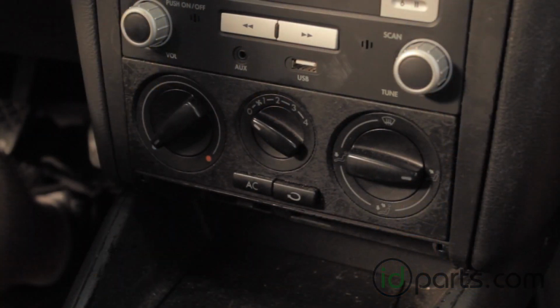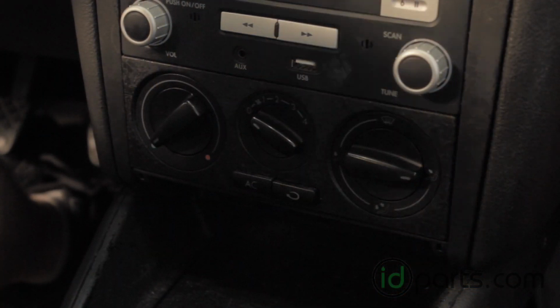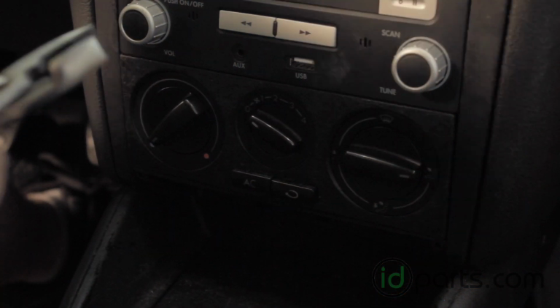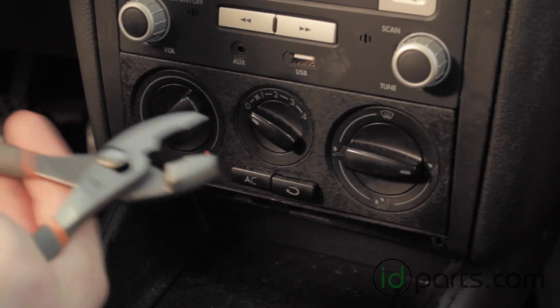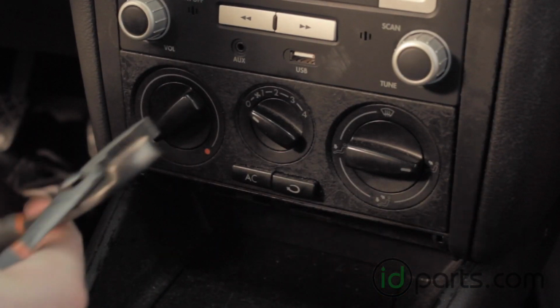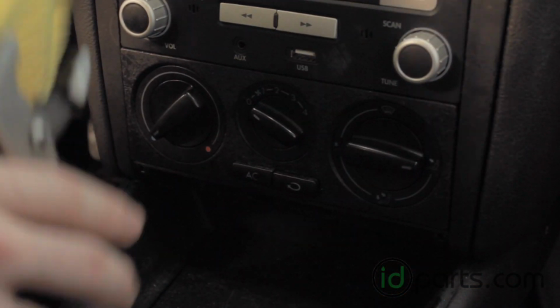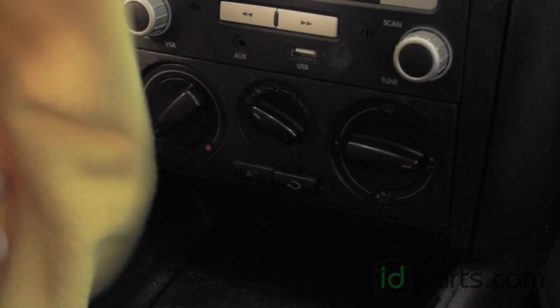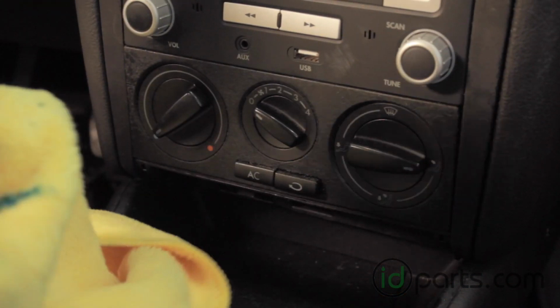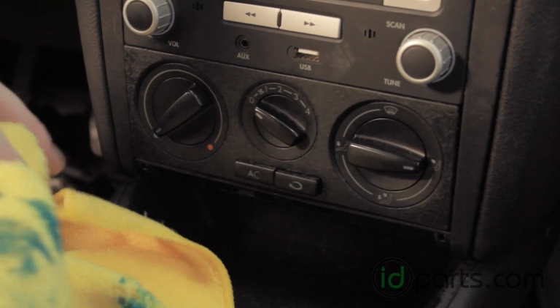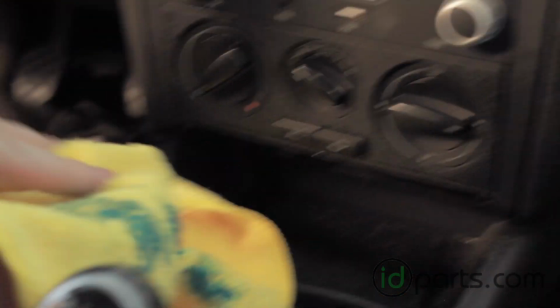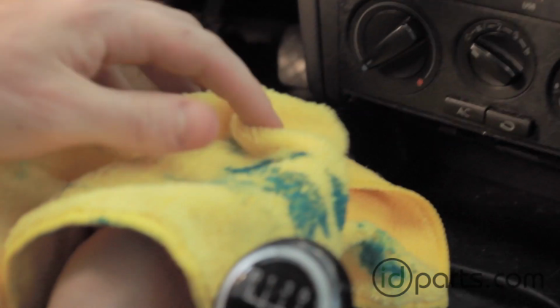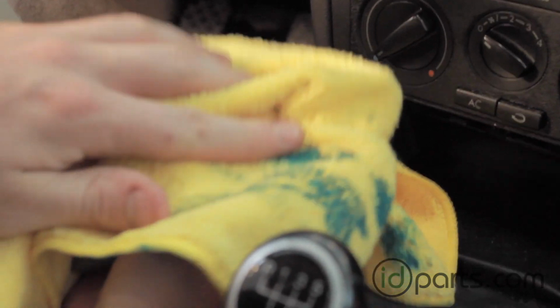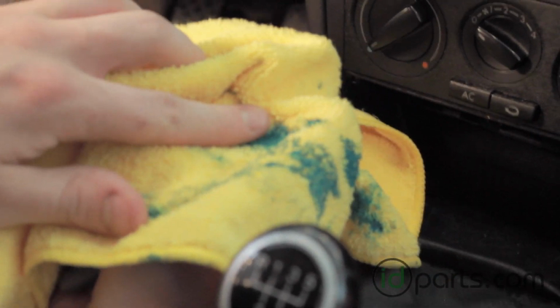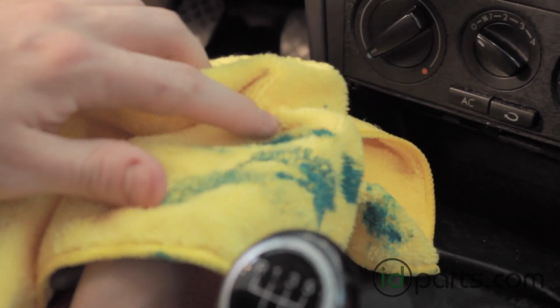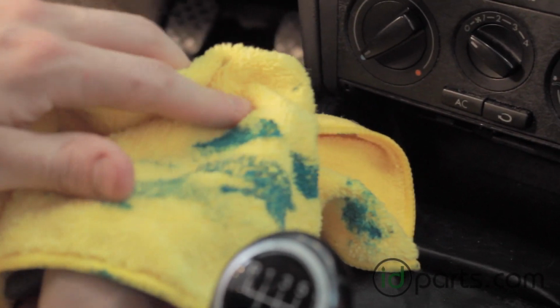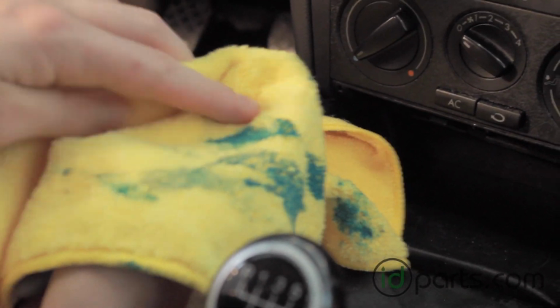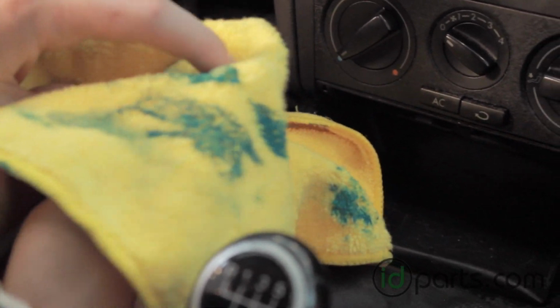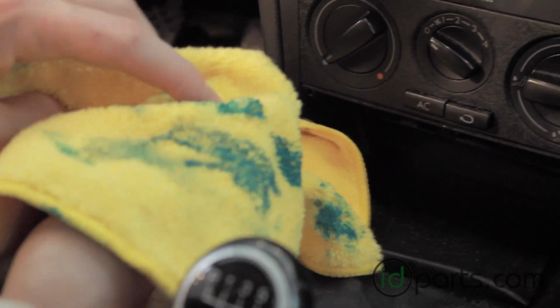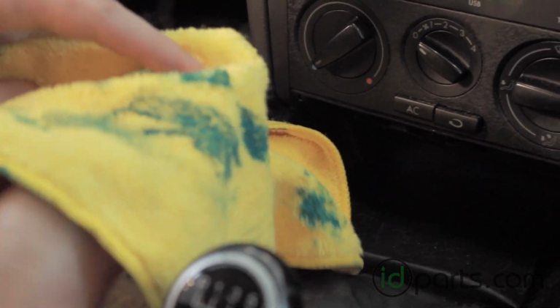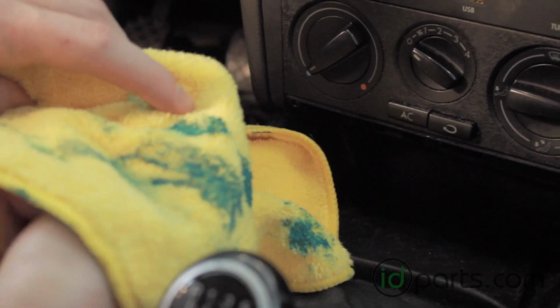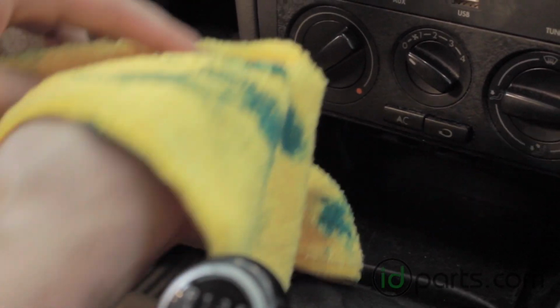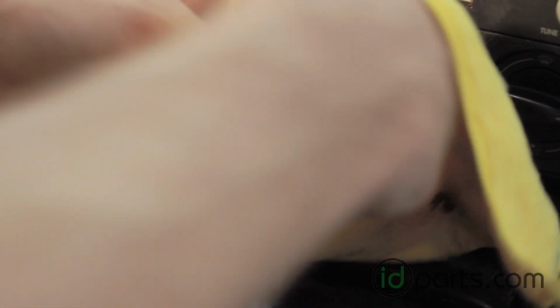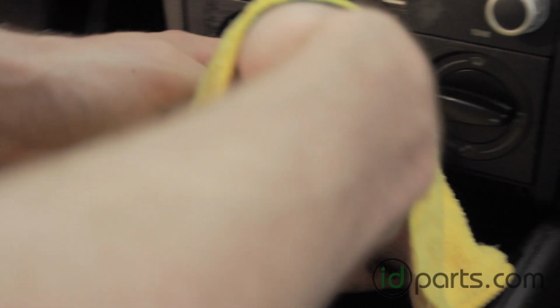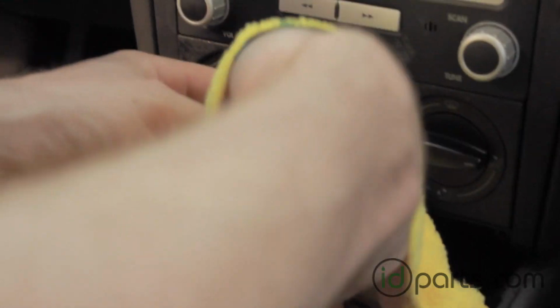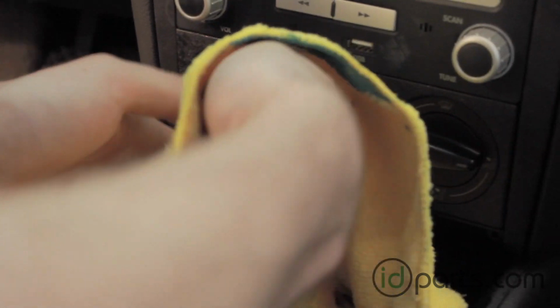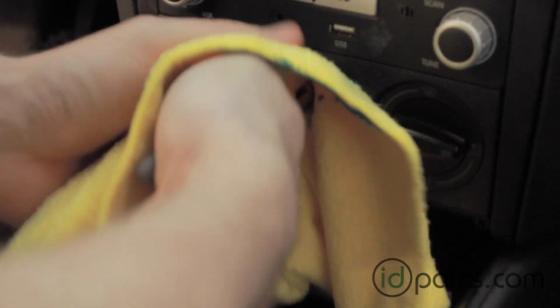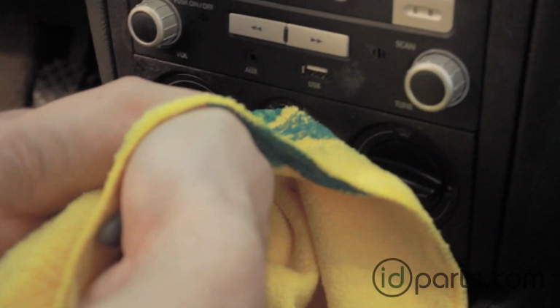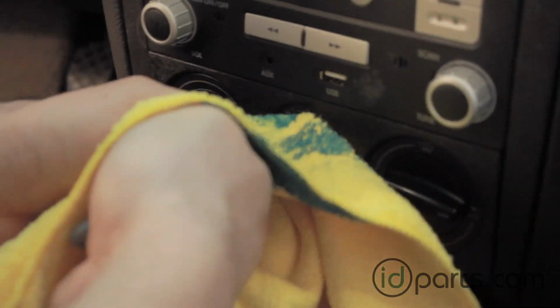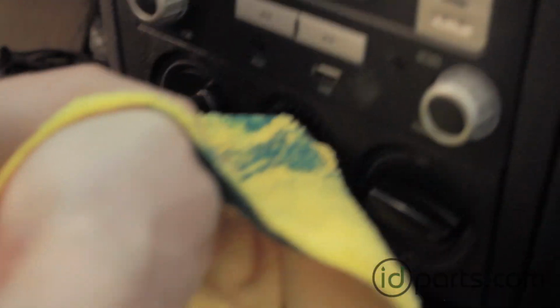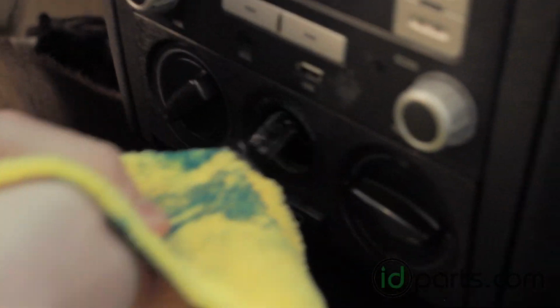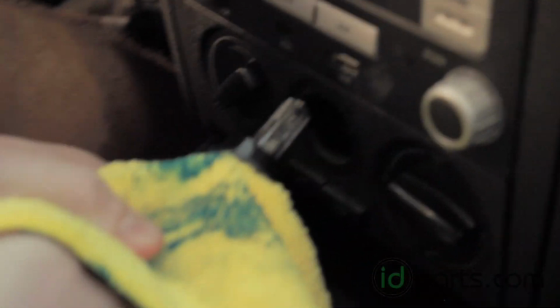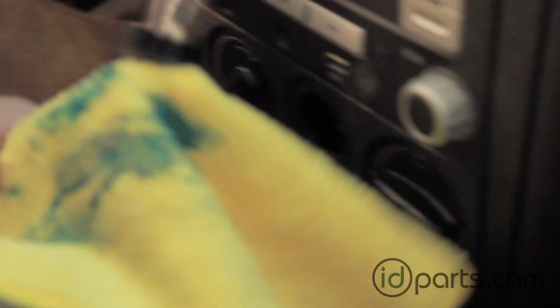First, we're going to take our pliers and cover them with a rag so we don't damage anything. Then we're going to use the rag-covered pliers to pull on the center dial — it pulls right out like that.